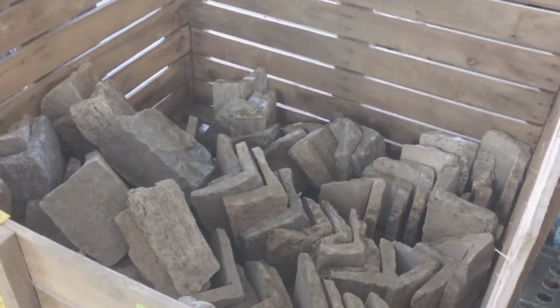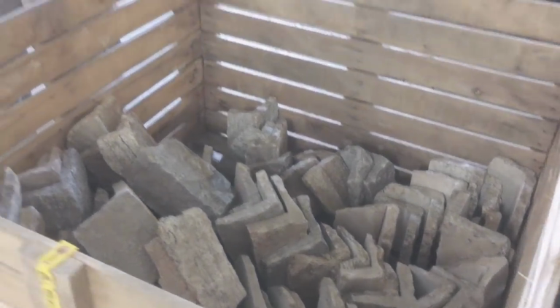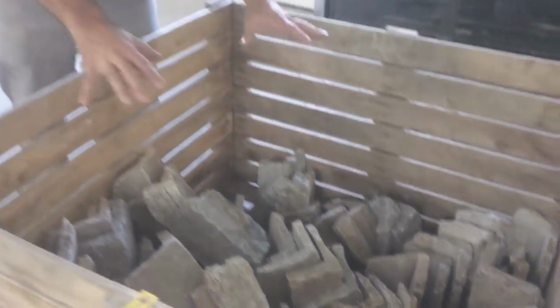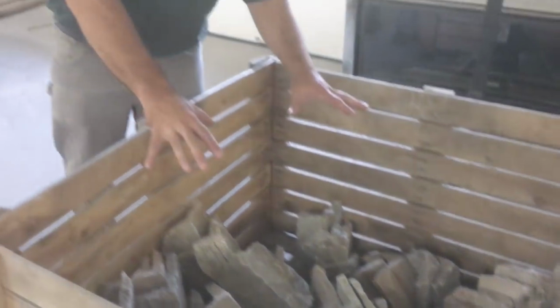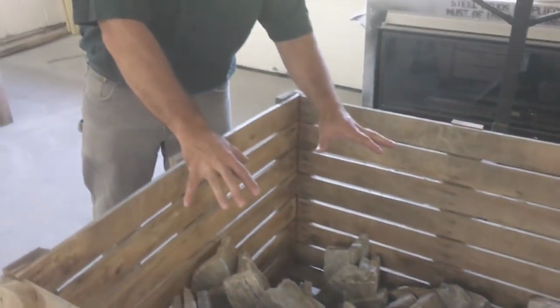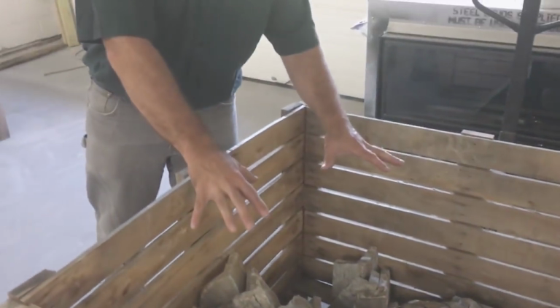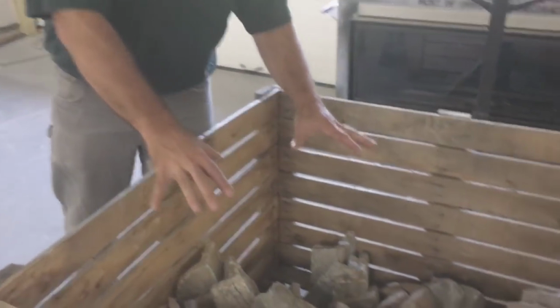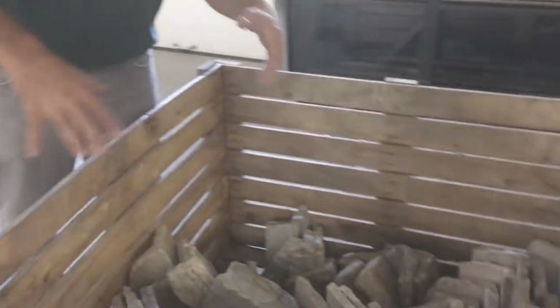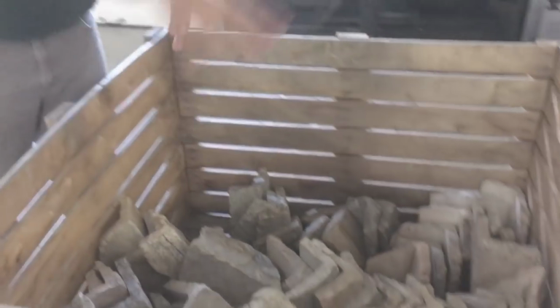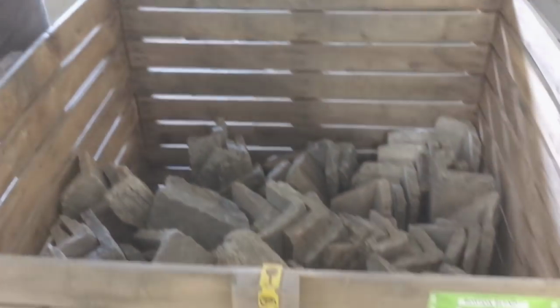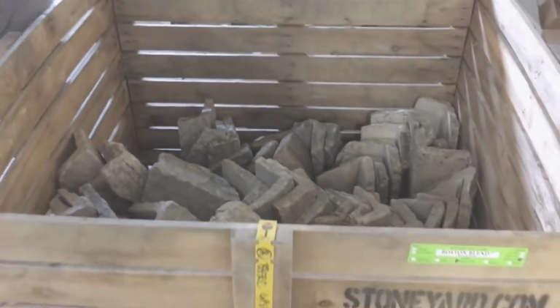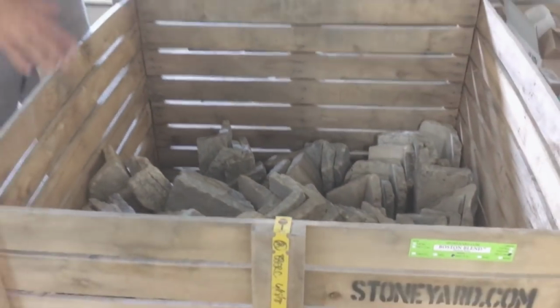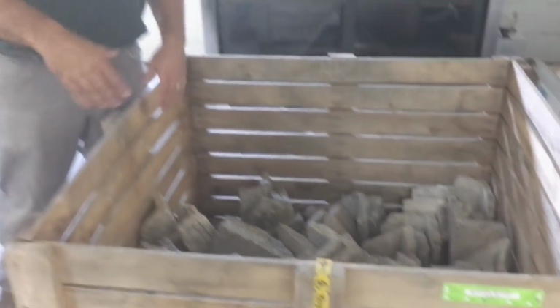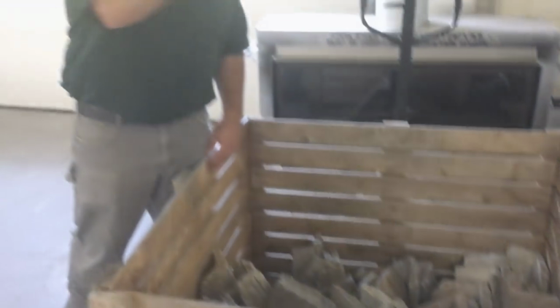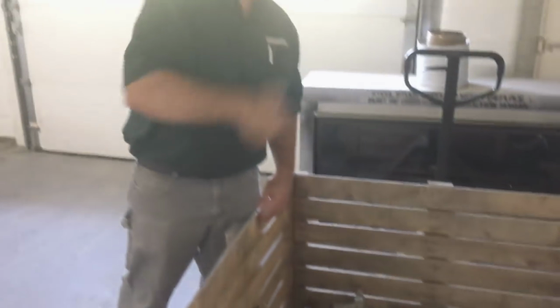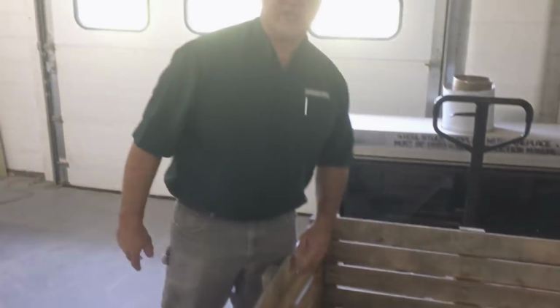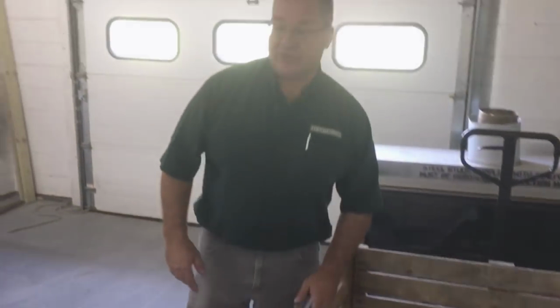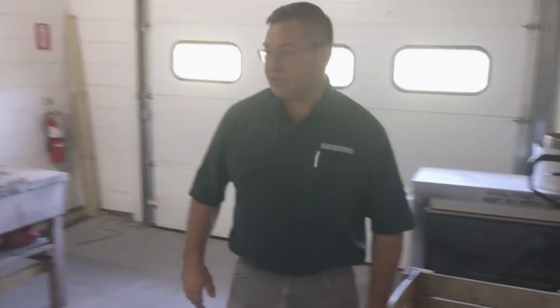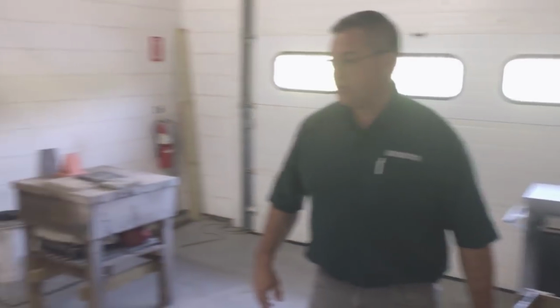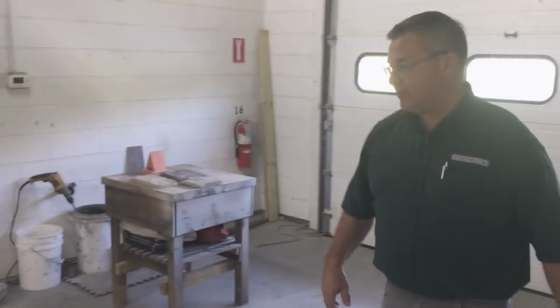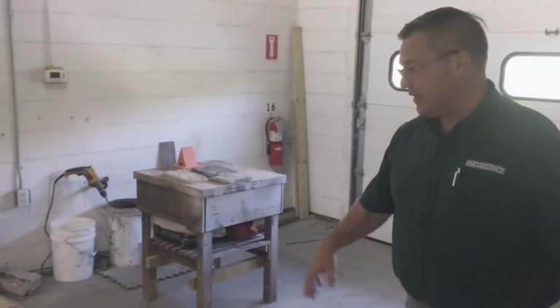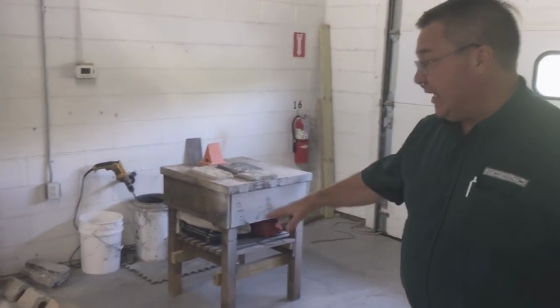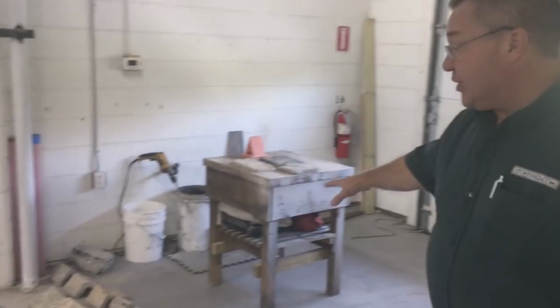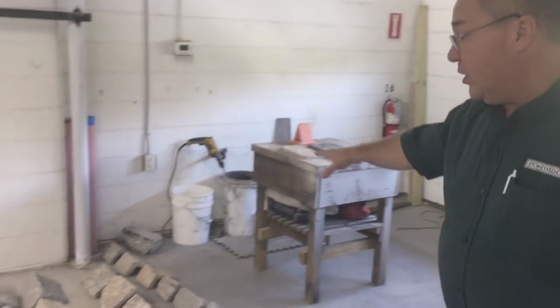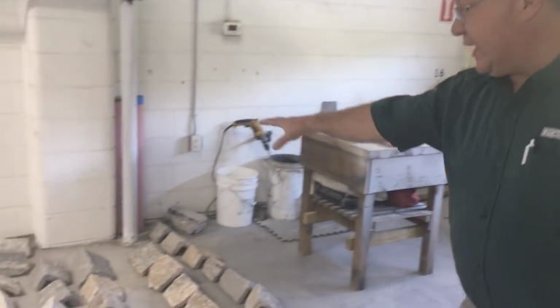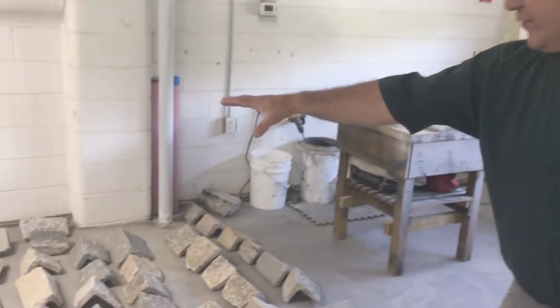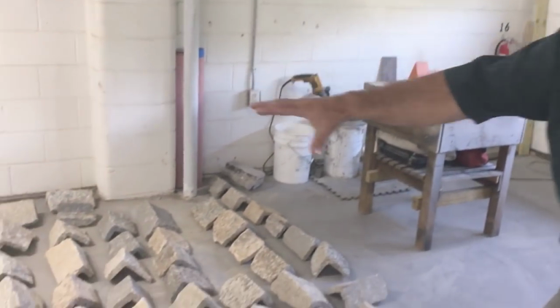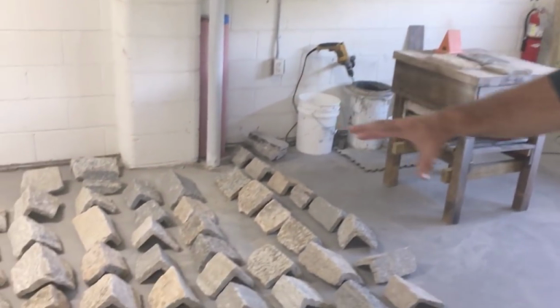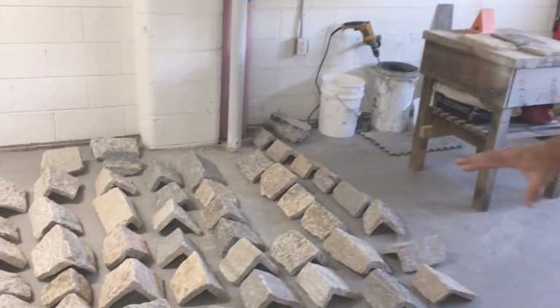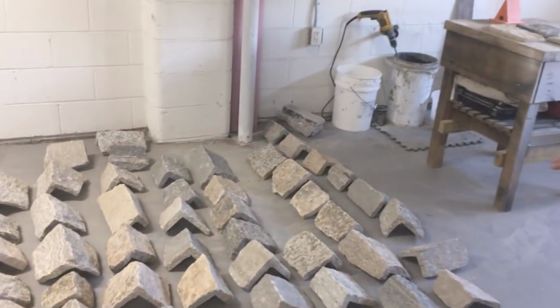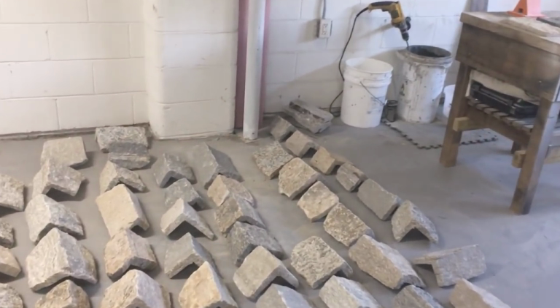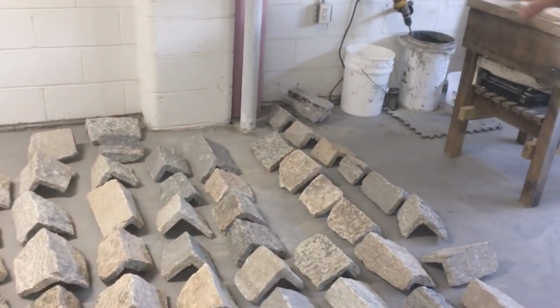So we have our corners. This is our whole palette. We need about 40 feet of corners to do that job inside. So we carefully selected out the corners.